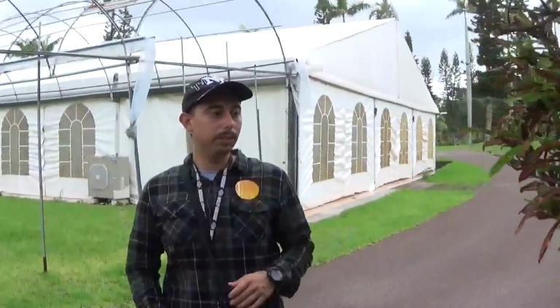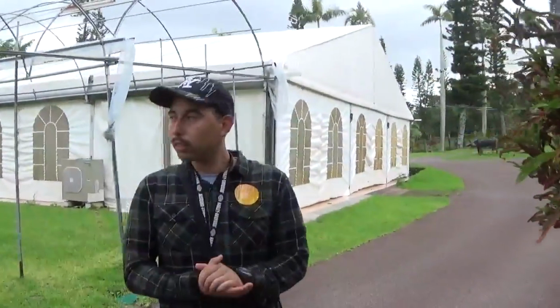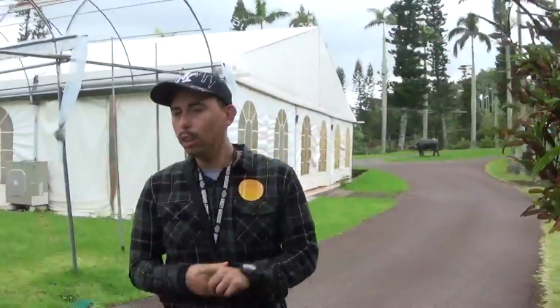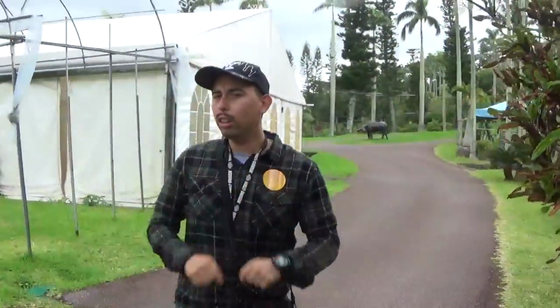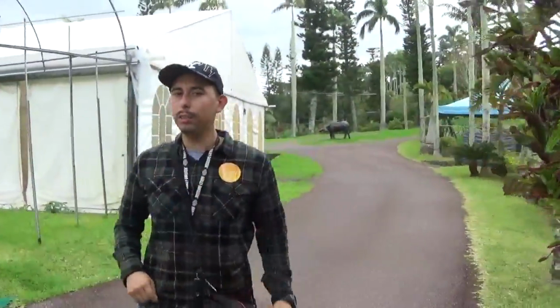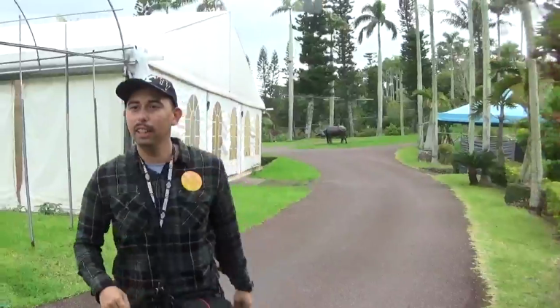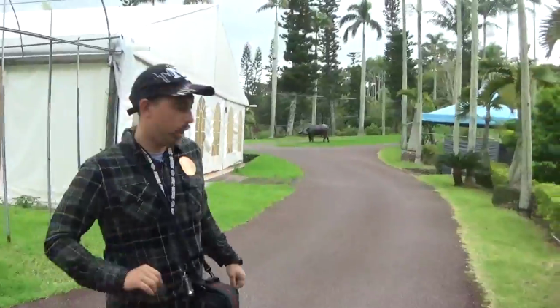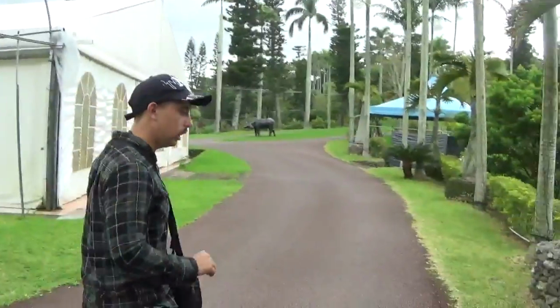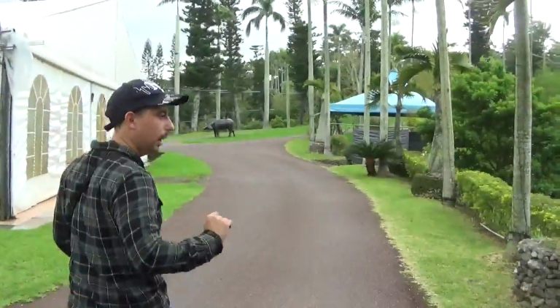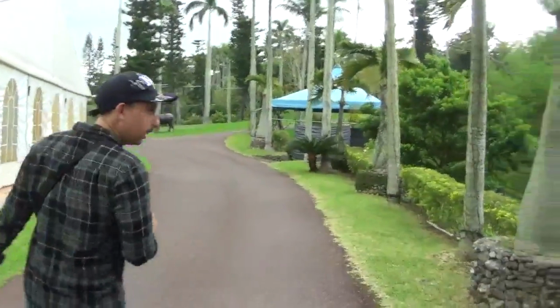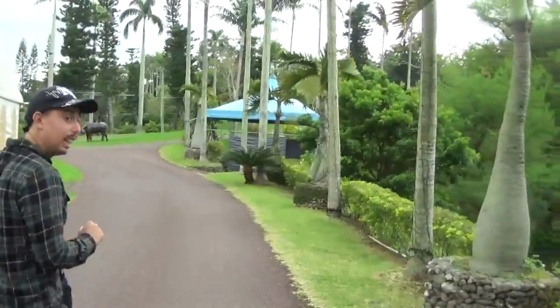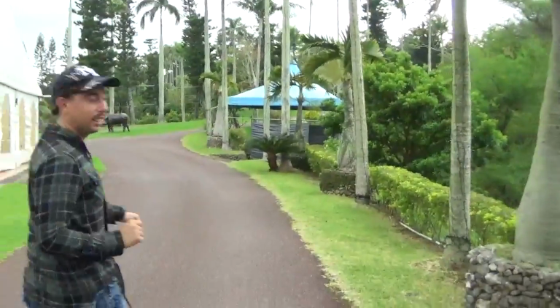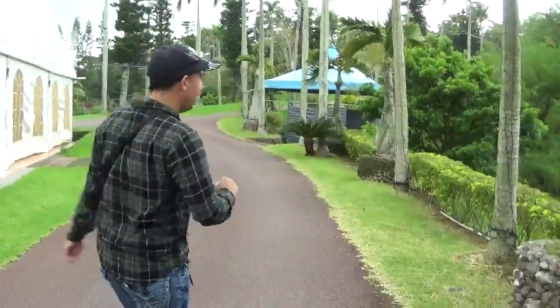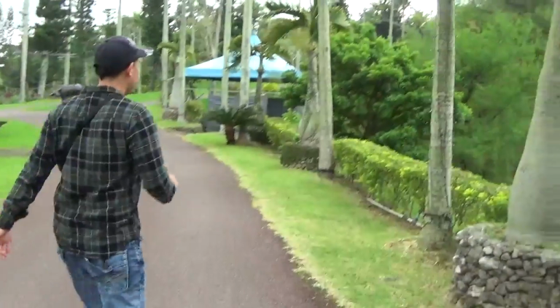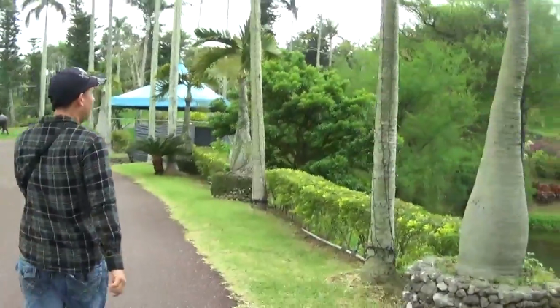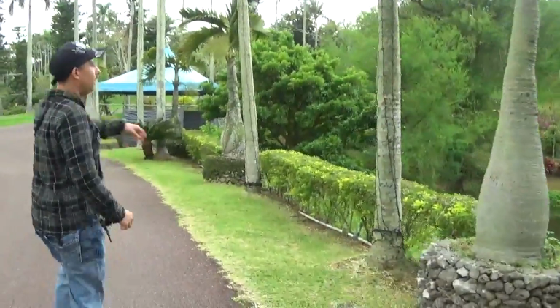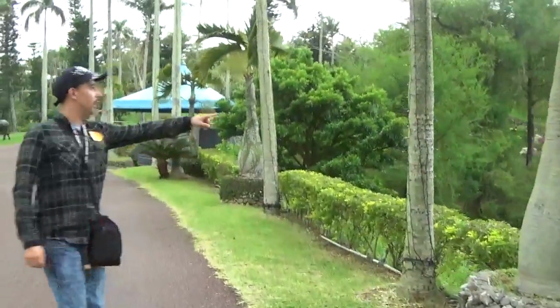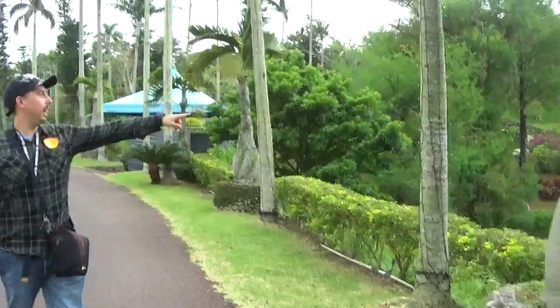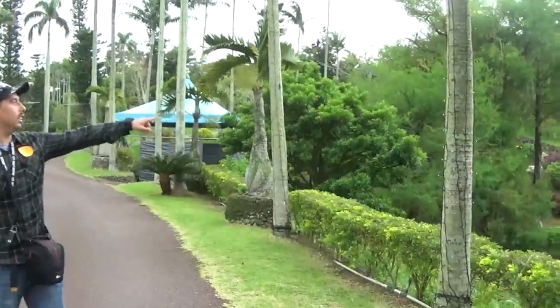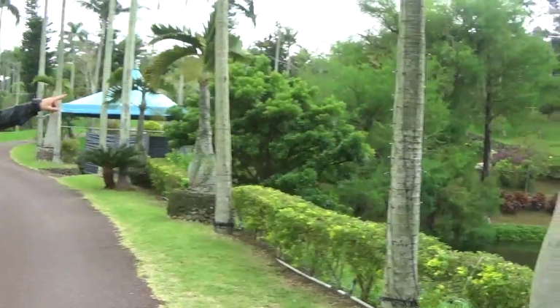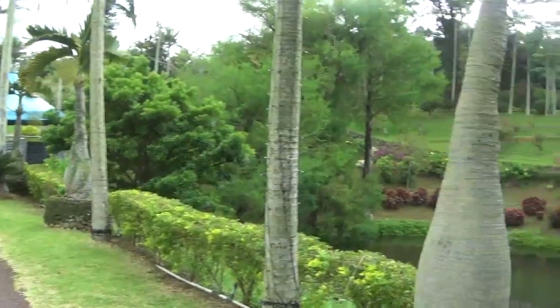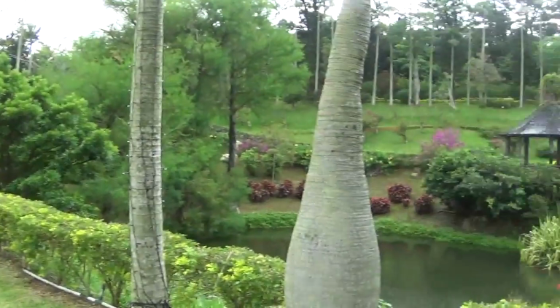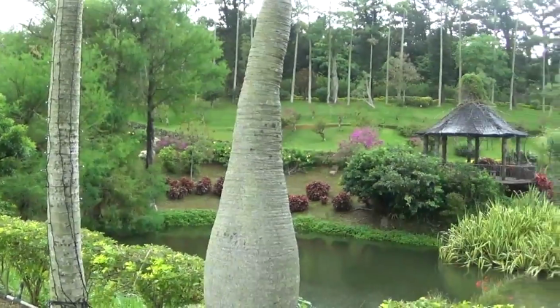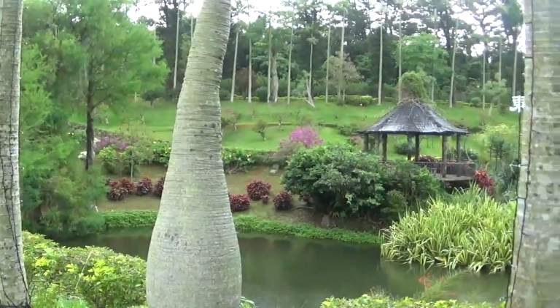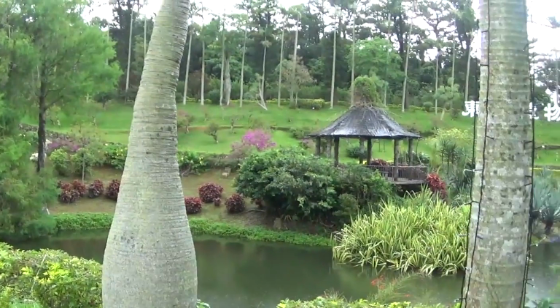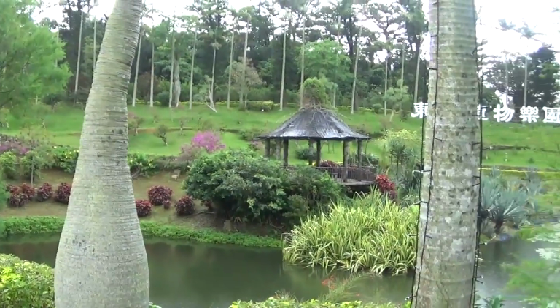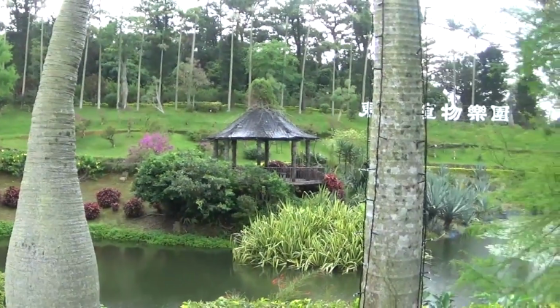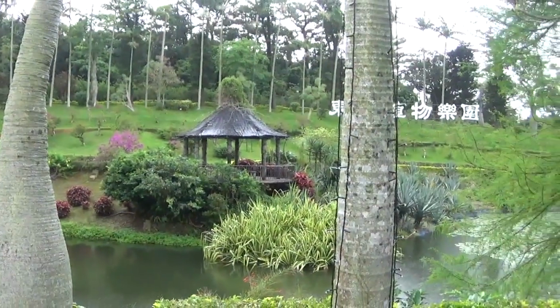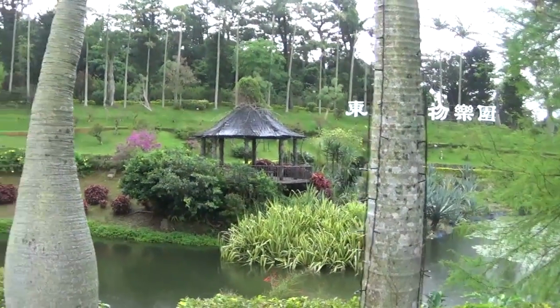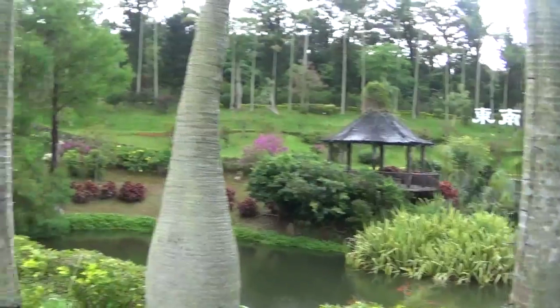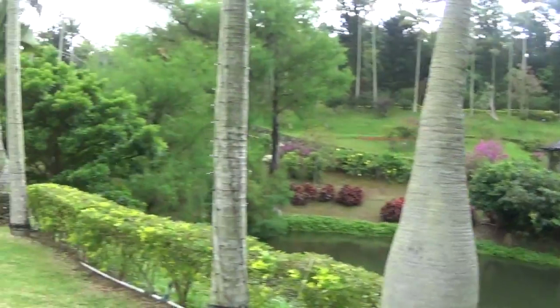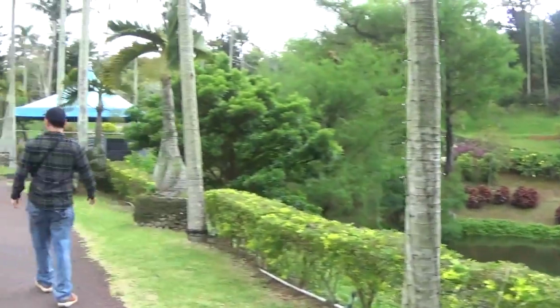We'll see if we can get them — no worries, still got plenty of daylight today. But just take a look at that — wow. Beautiful garden, very beautiful.